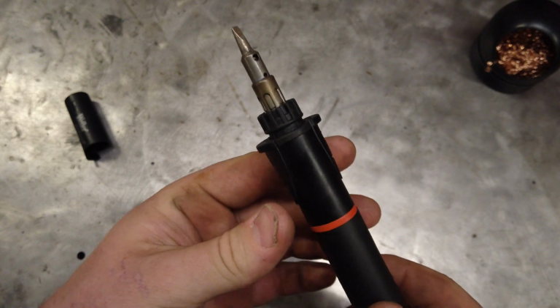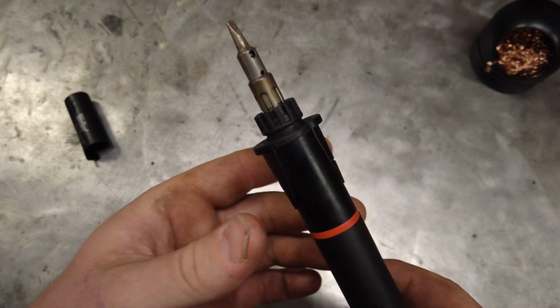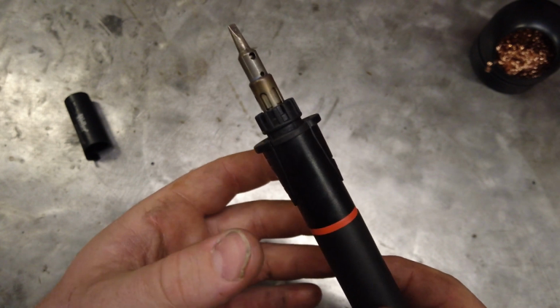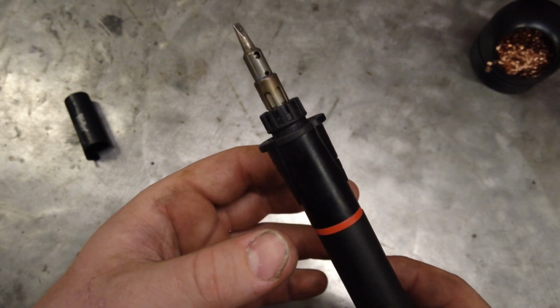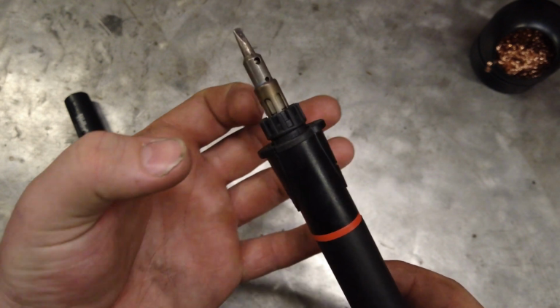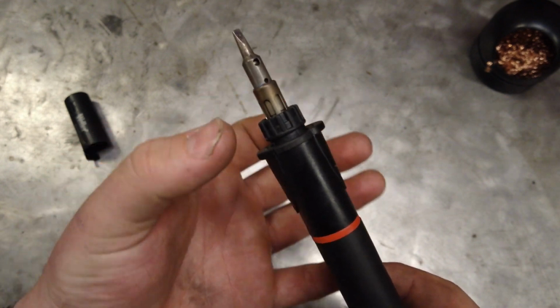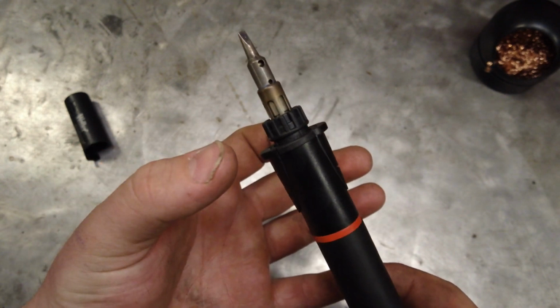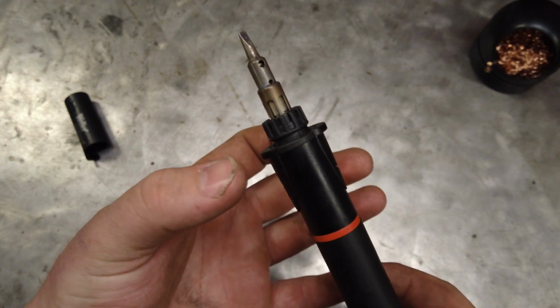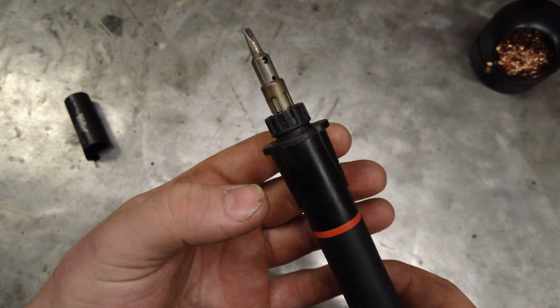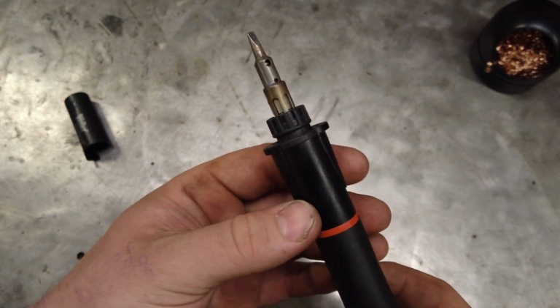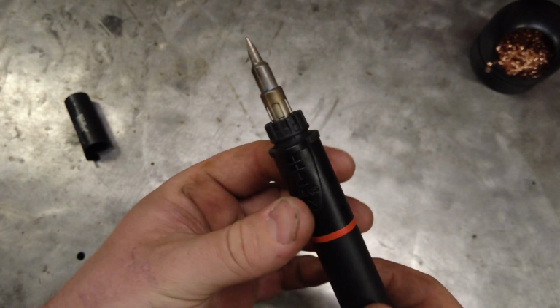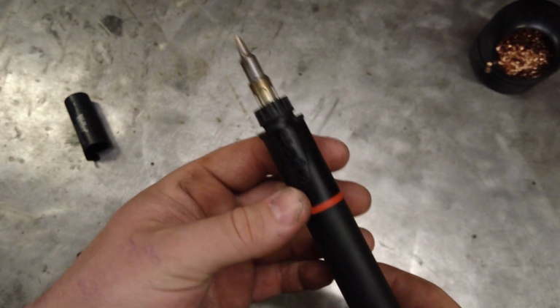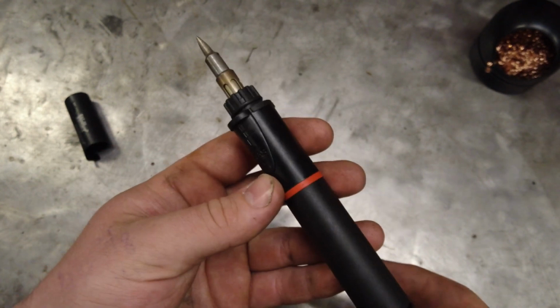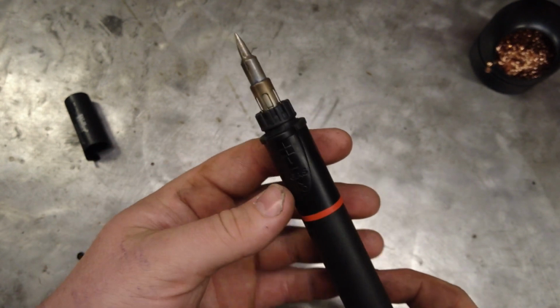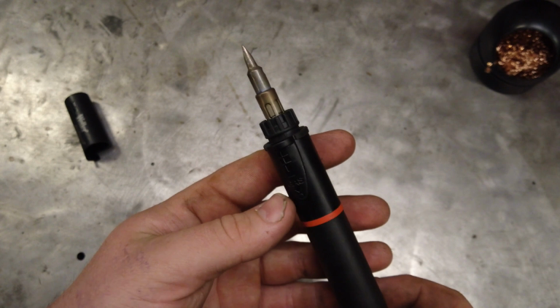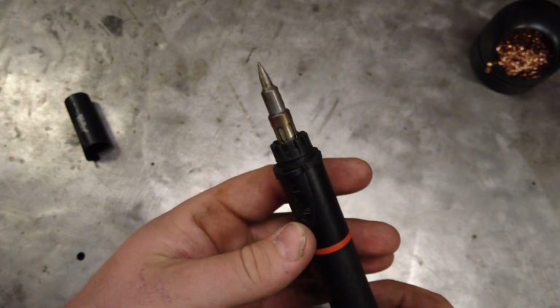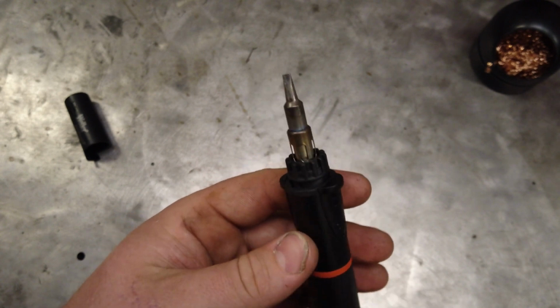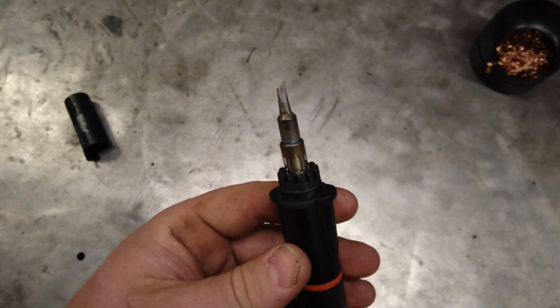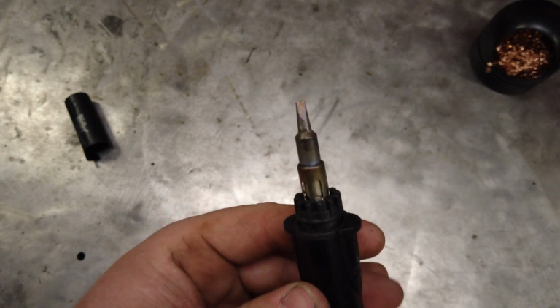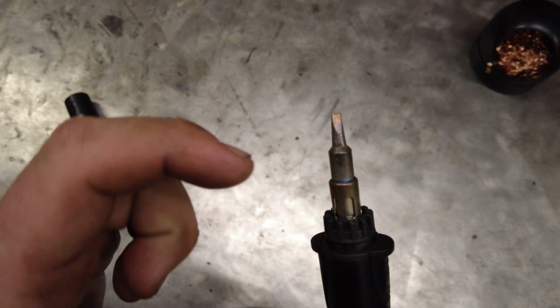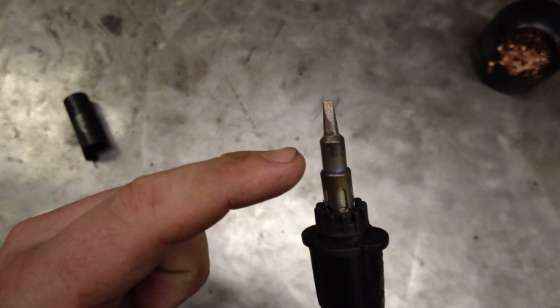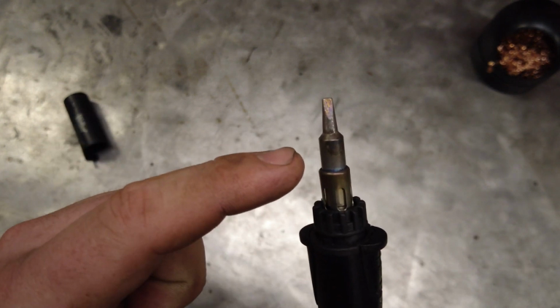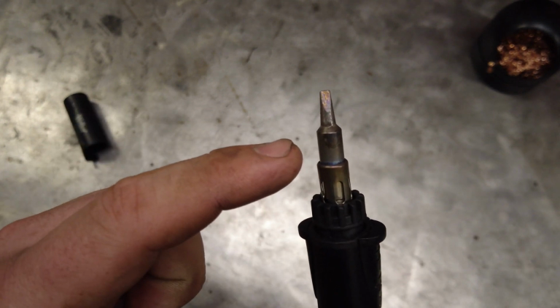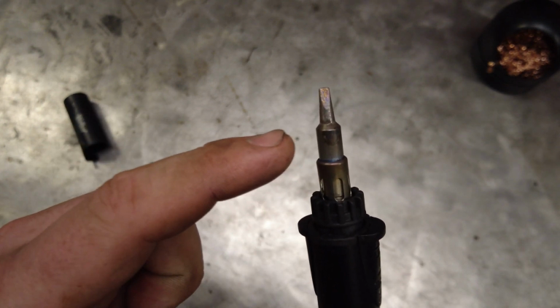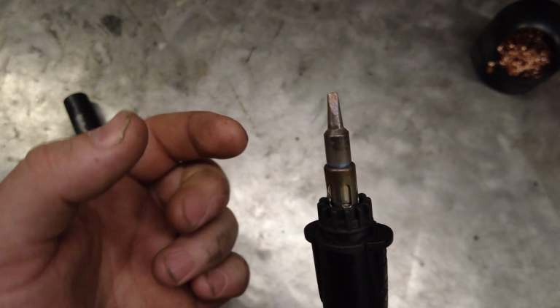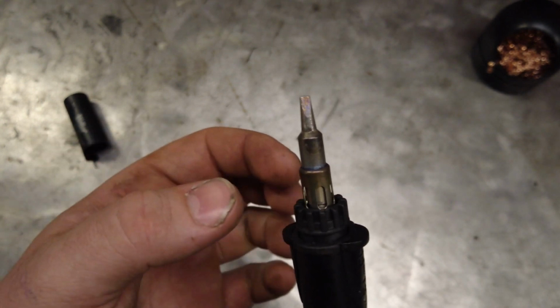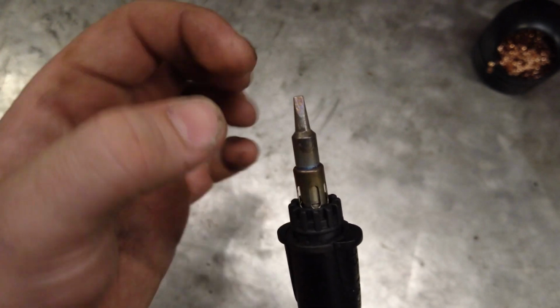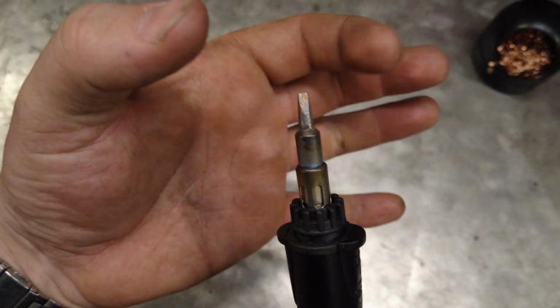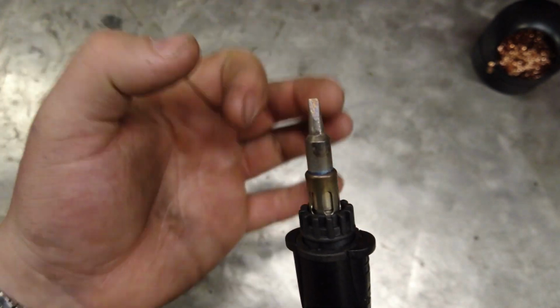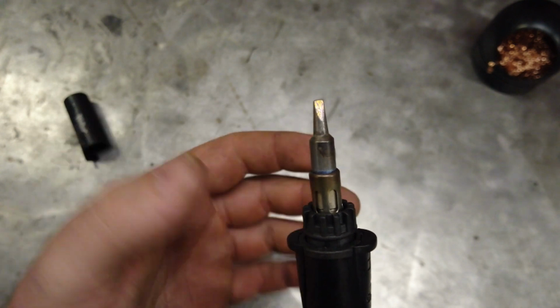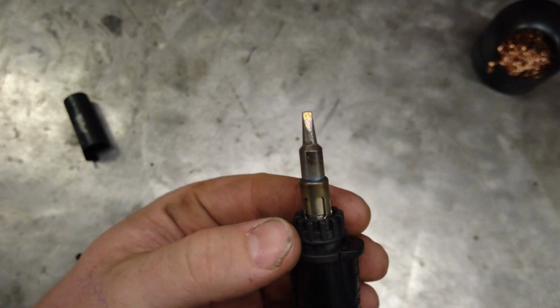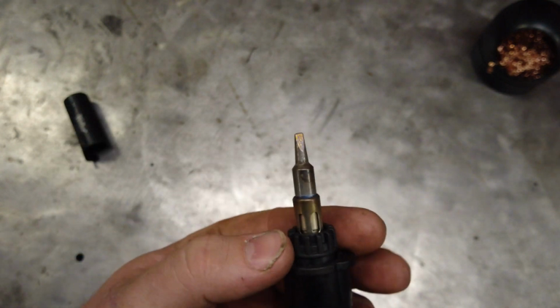One thing to note: you cannot take this unit apart and use it as a torch like I think some of the other models allow. You can, however, change out the tips for different thicknesses depending on what you're doing.